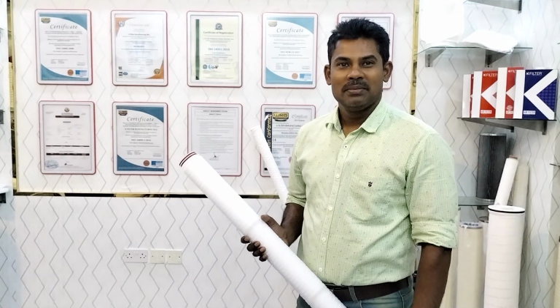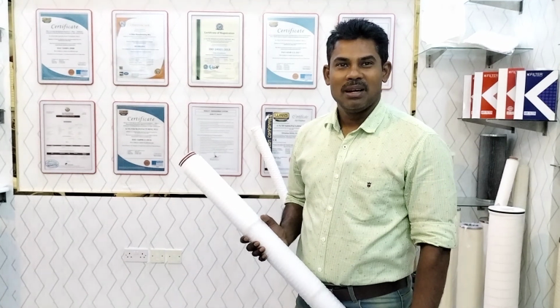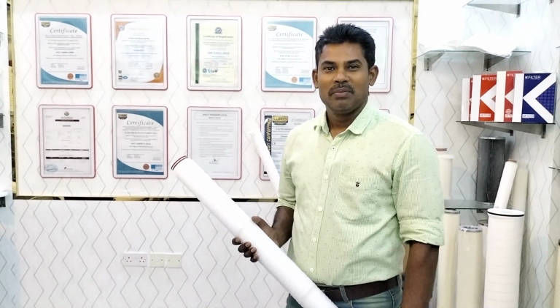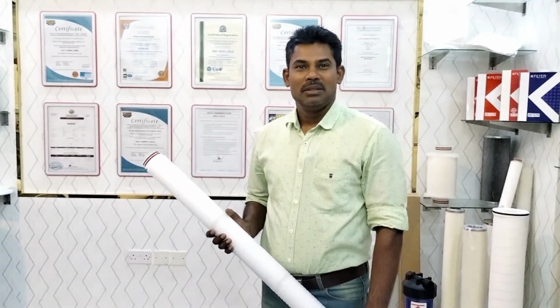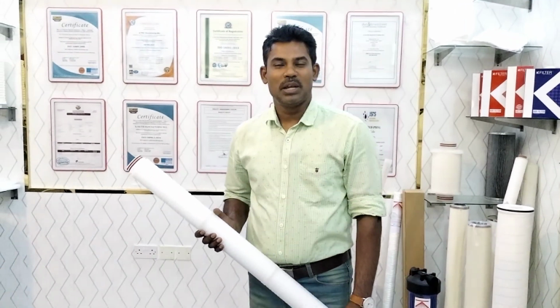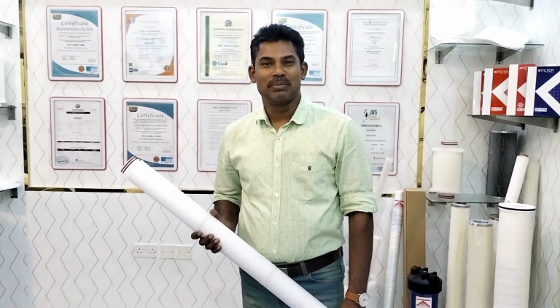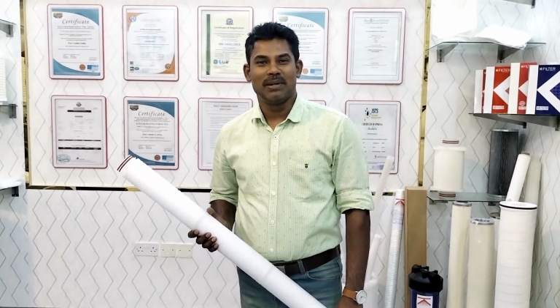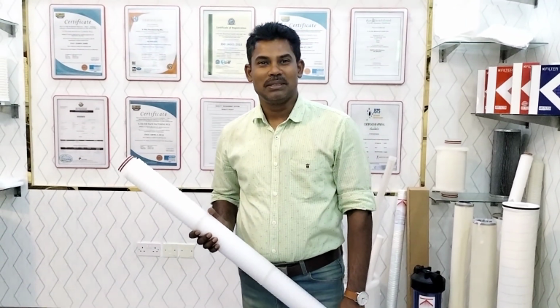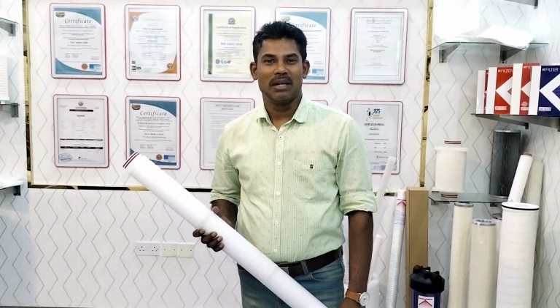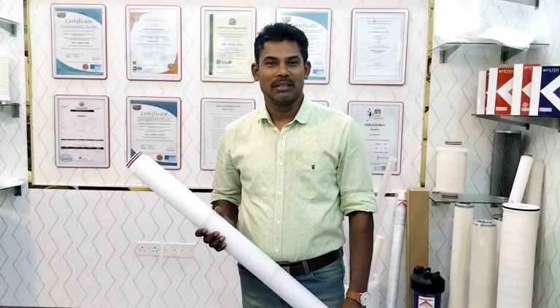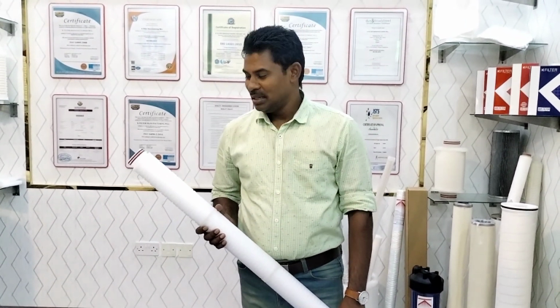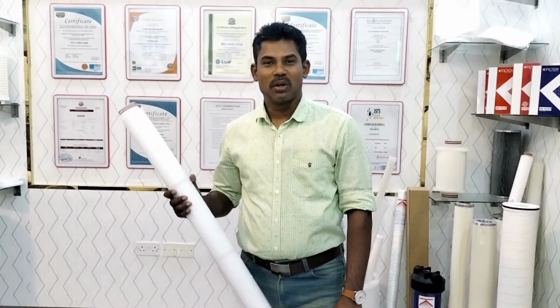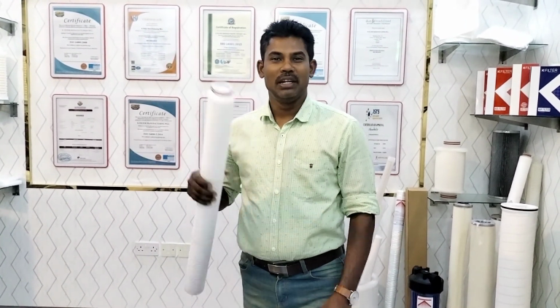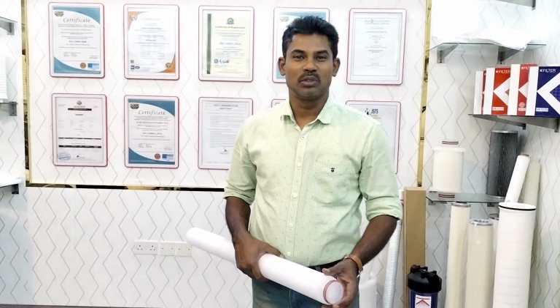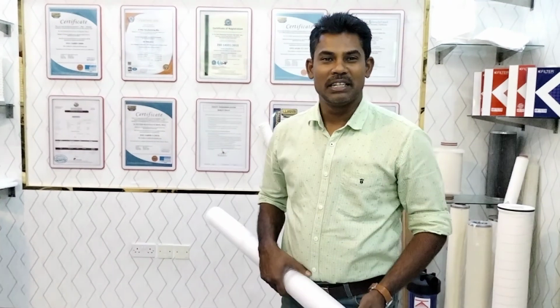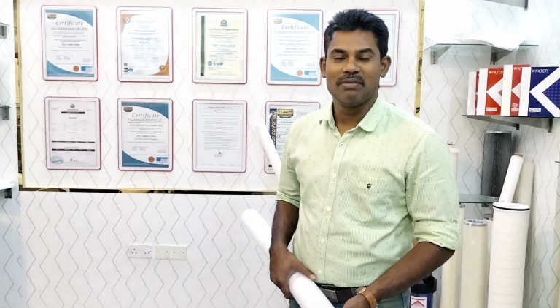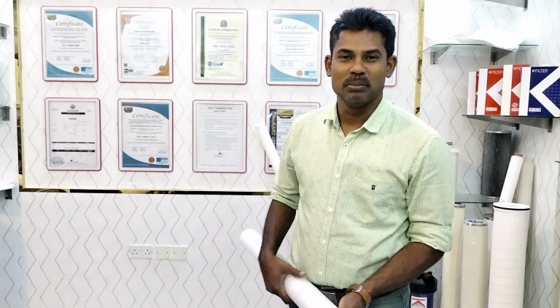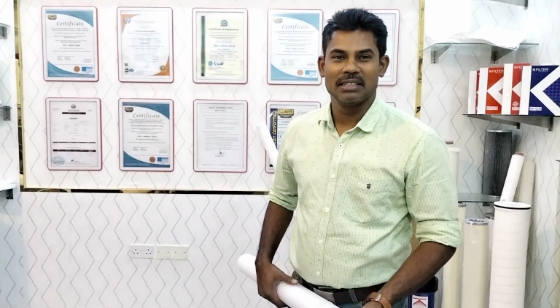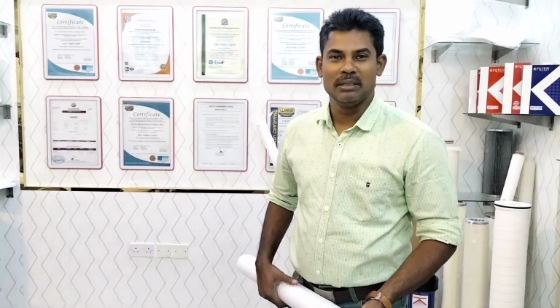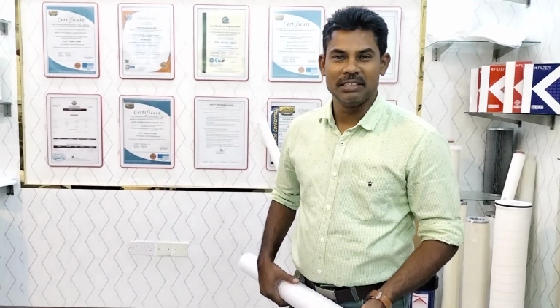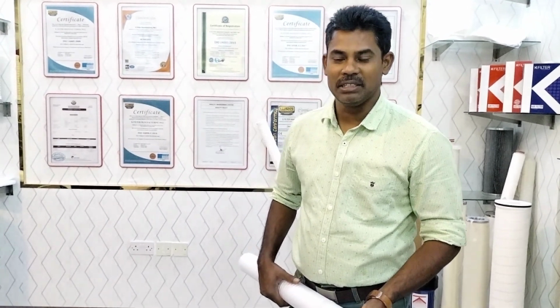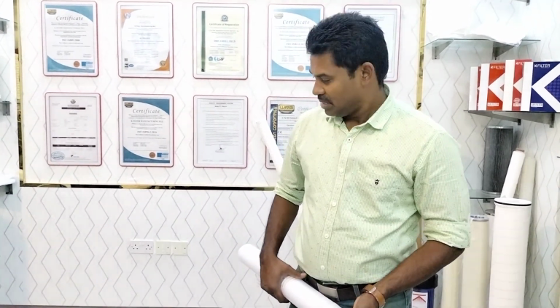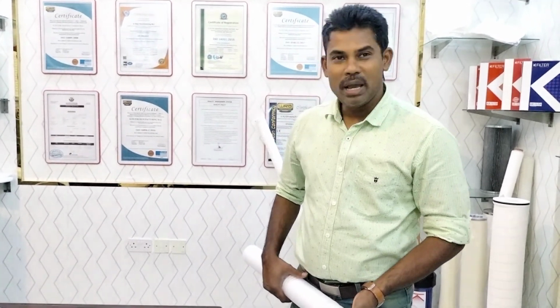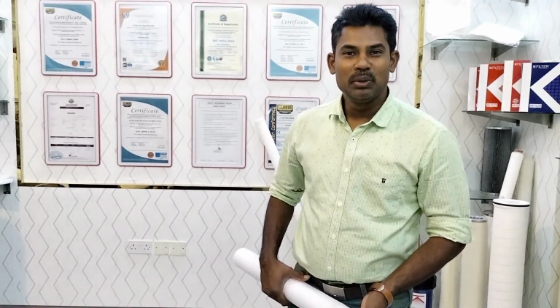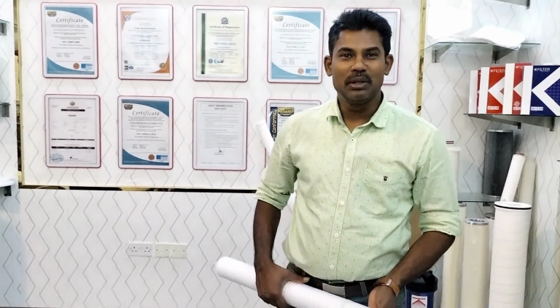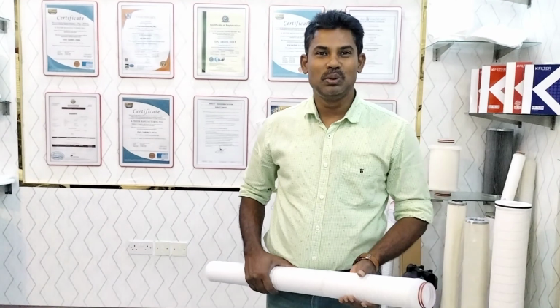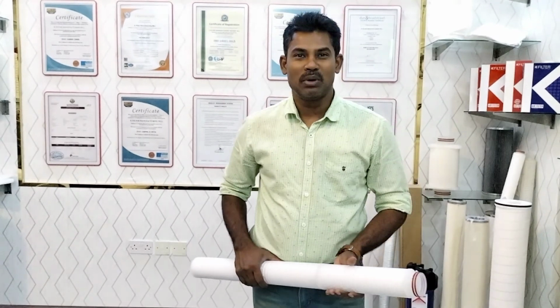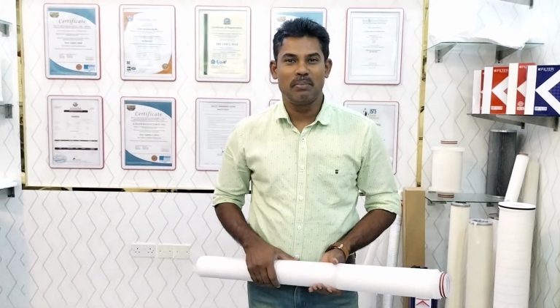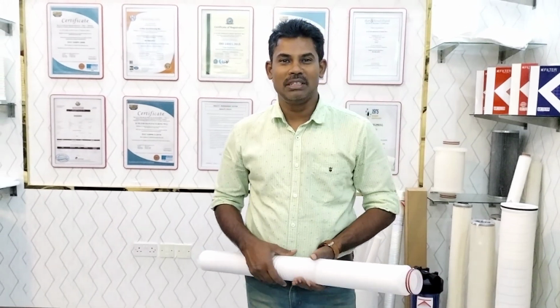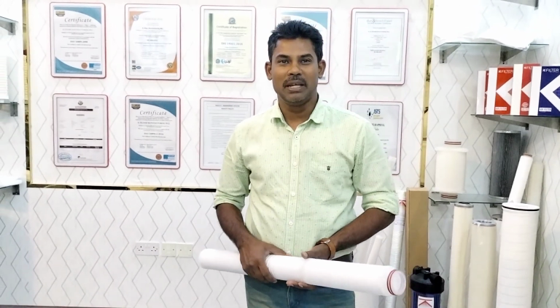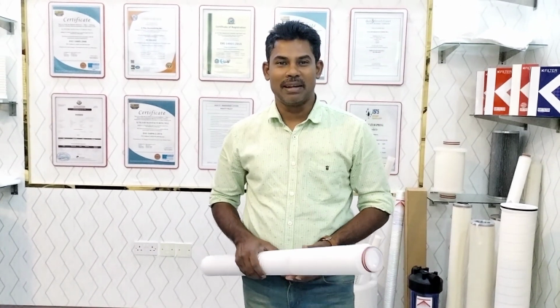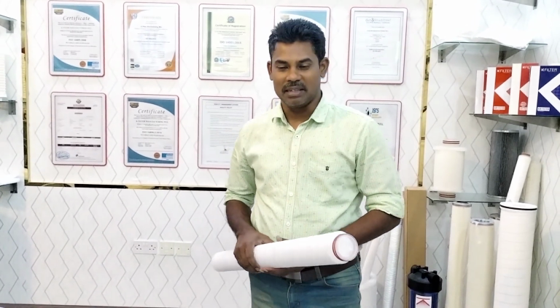Hi, this is Shaiju from K-Filters, Qatar. We are one of the leading process and inter-series filter manufacturers in the Middle East region. Today I am going to introduce you to our K-Pure P series pleated filter cartridges.